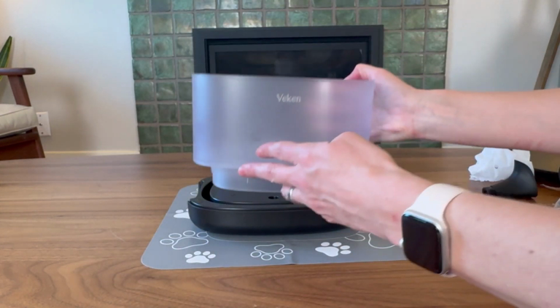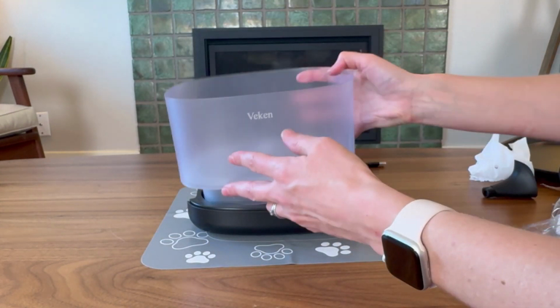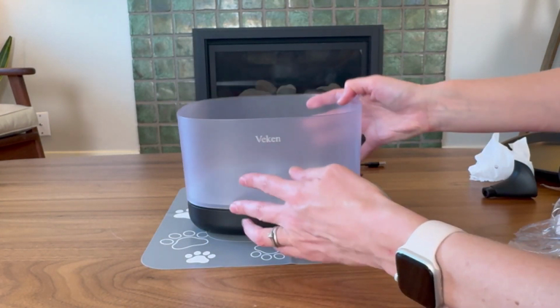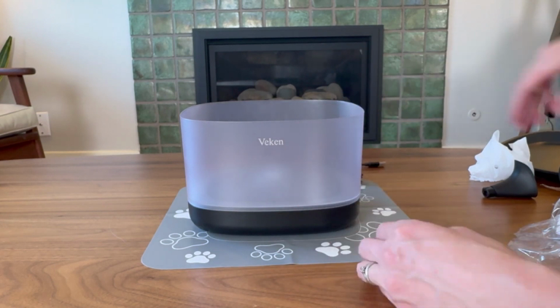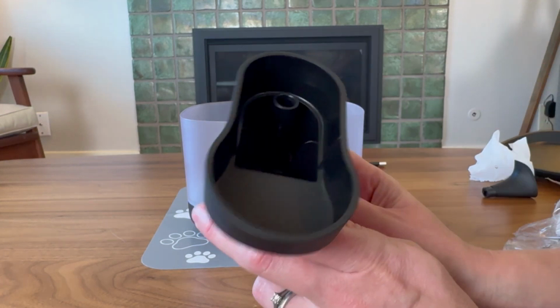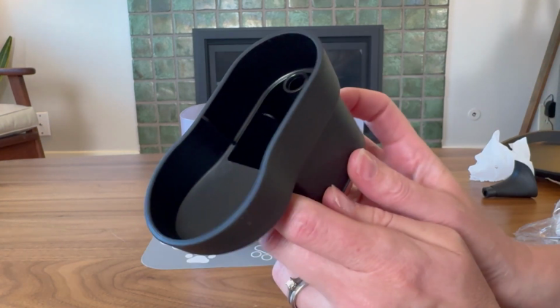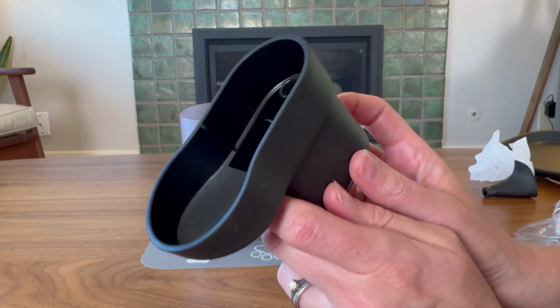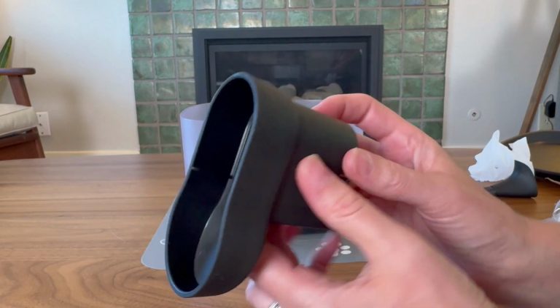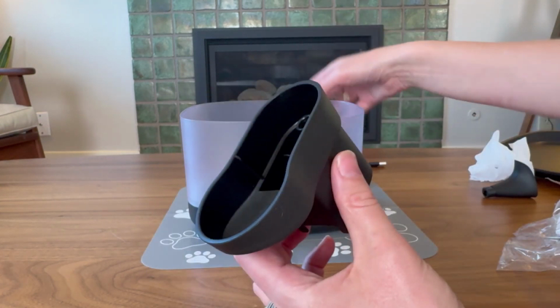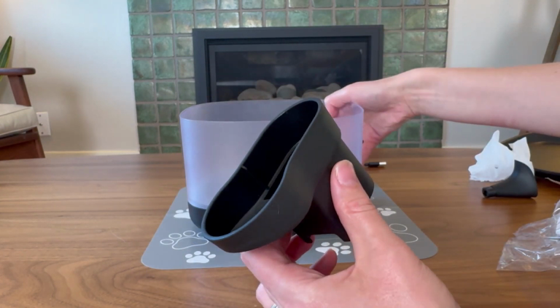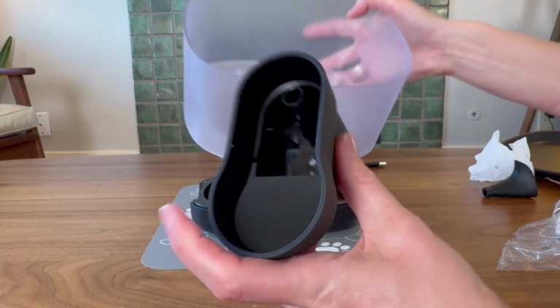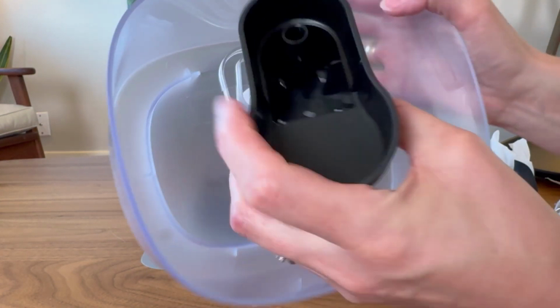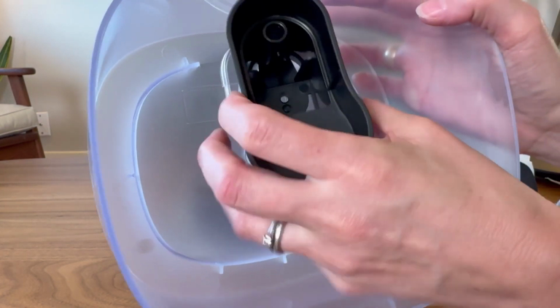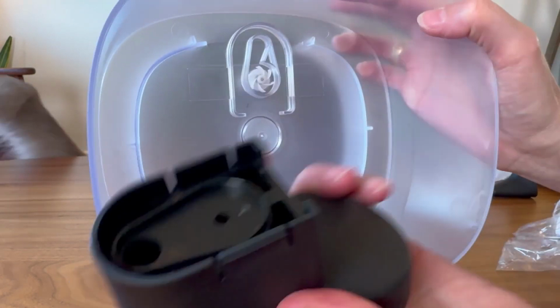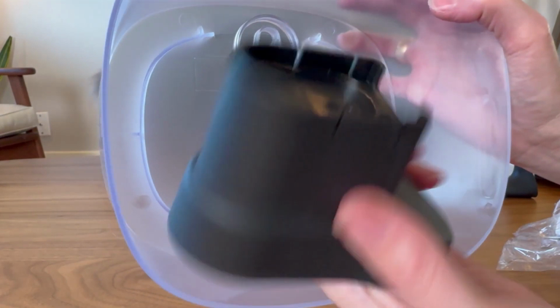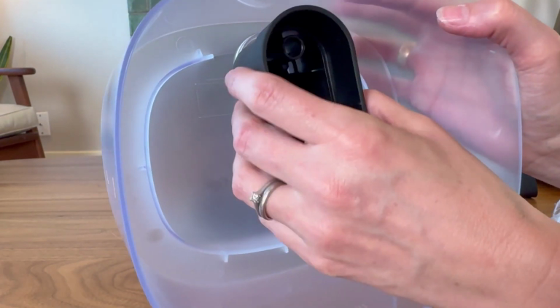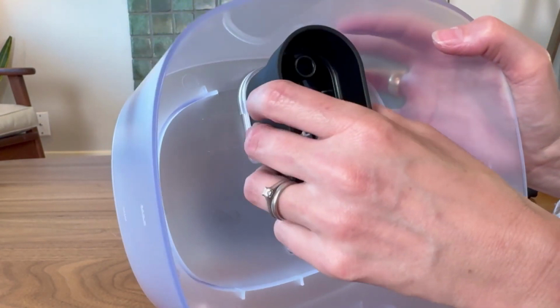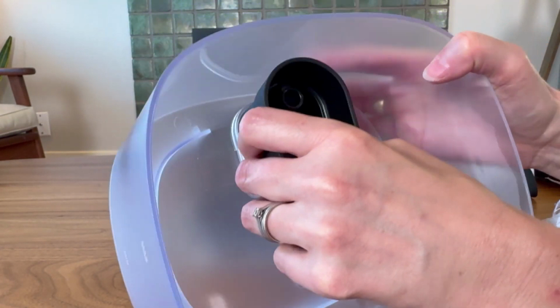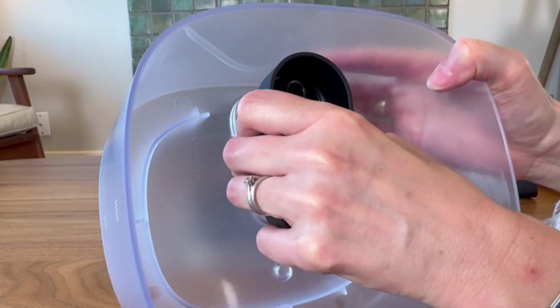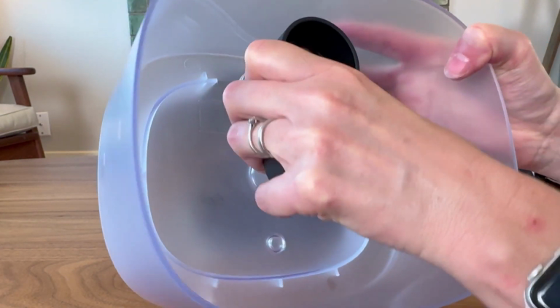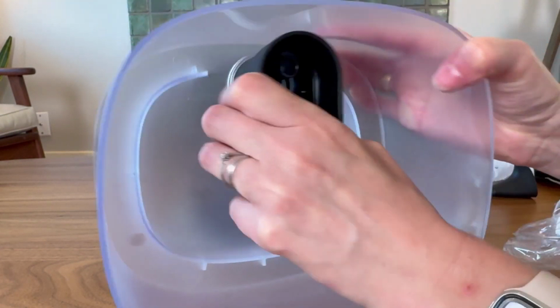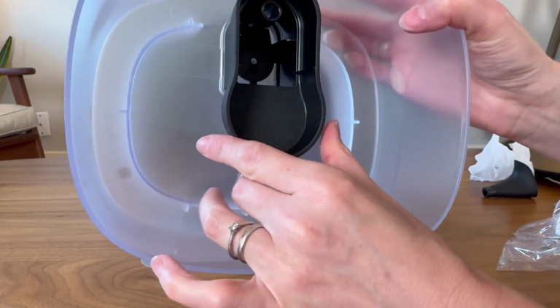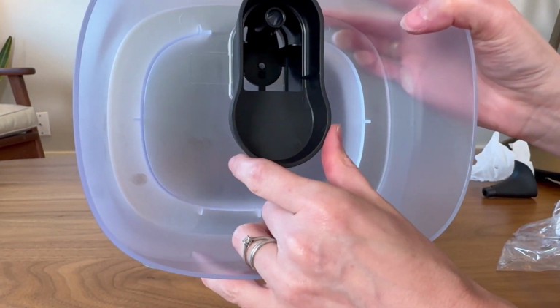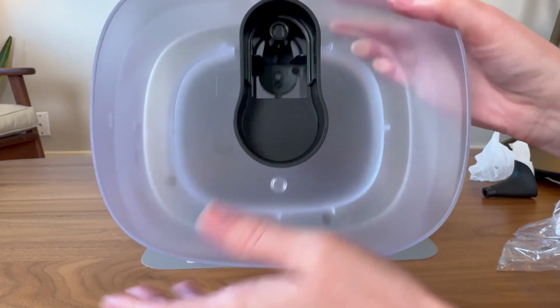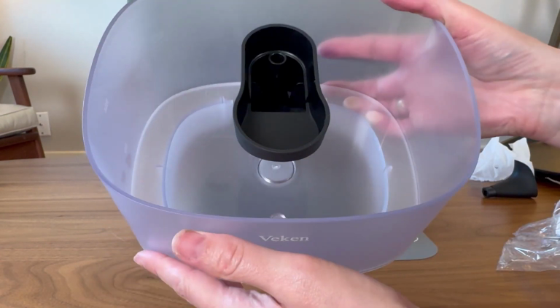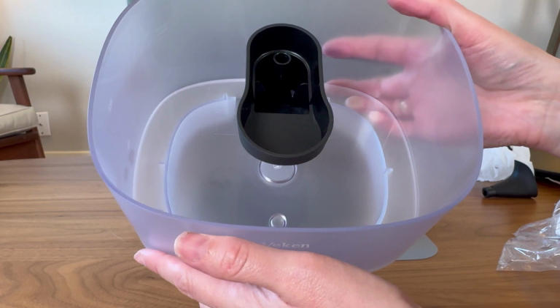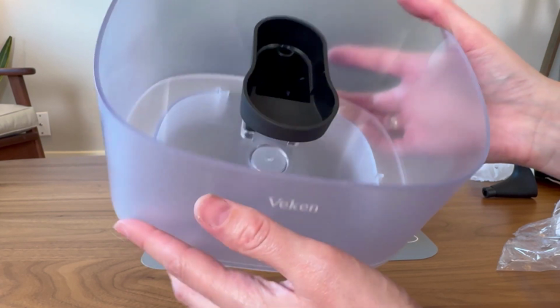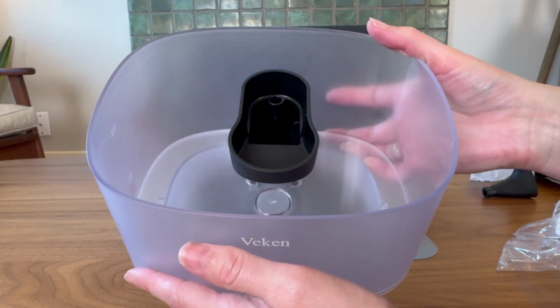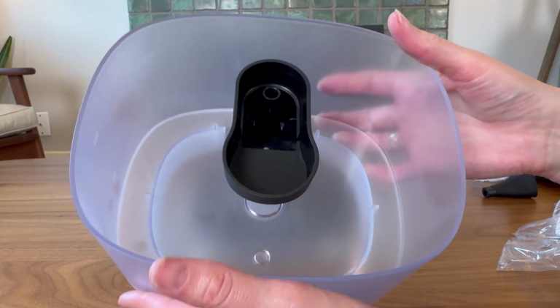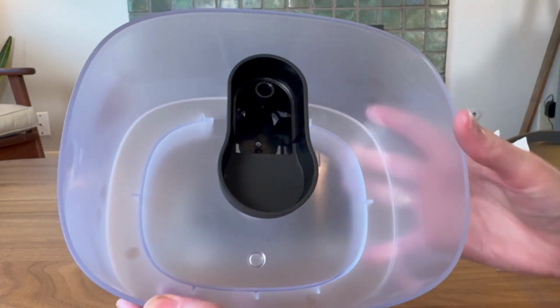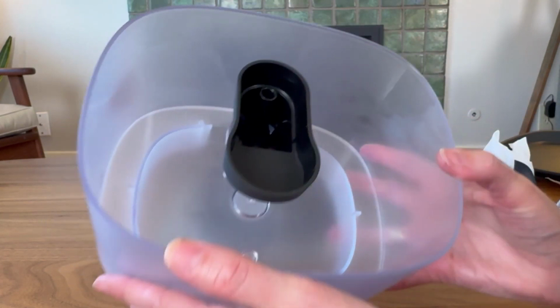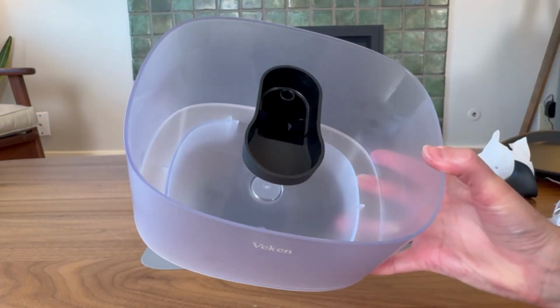That just goes right on top, and then you have the pump cap, which goes right on top of that super tiny pump. So easy to clean, easy to take apart — I'm really impressed with that.